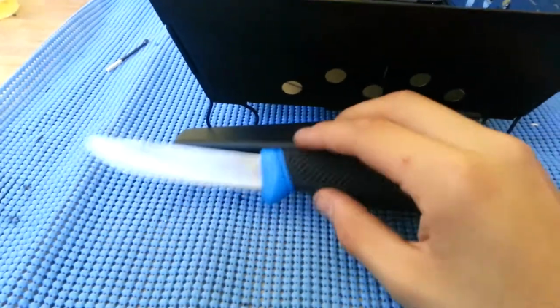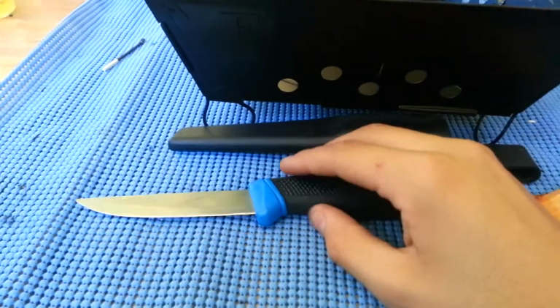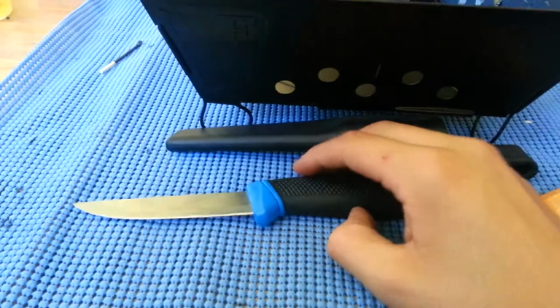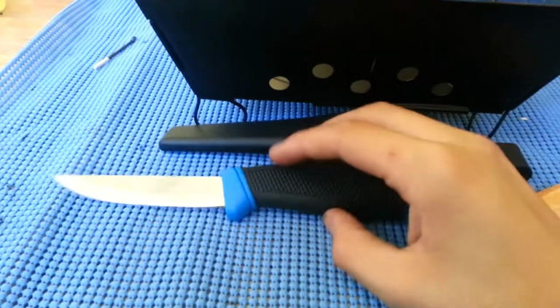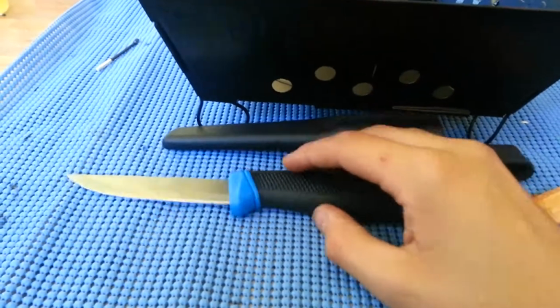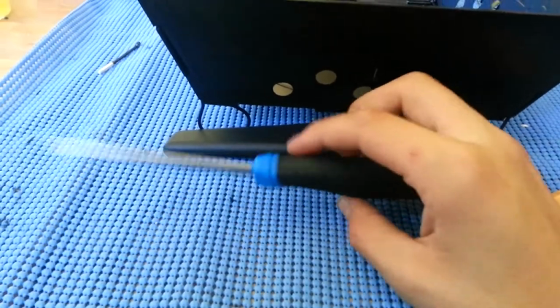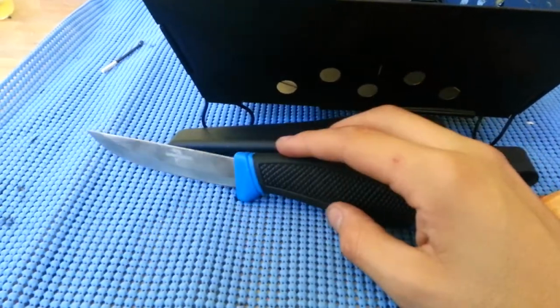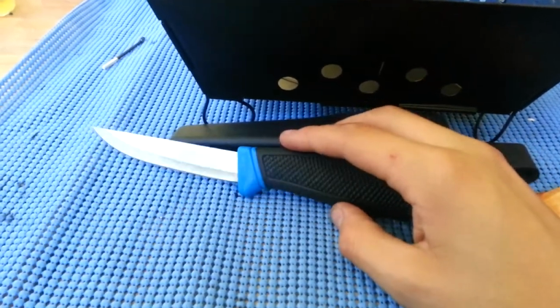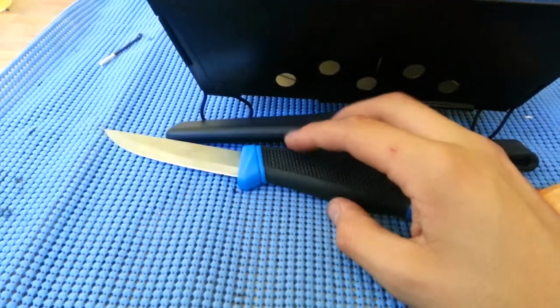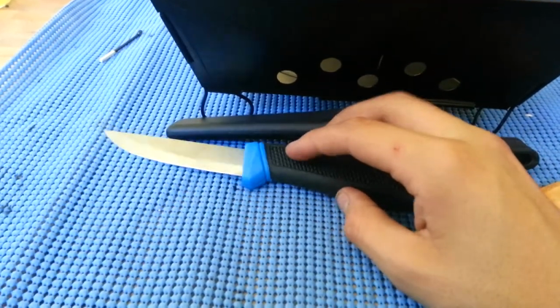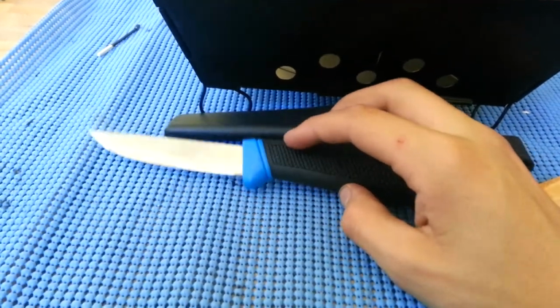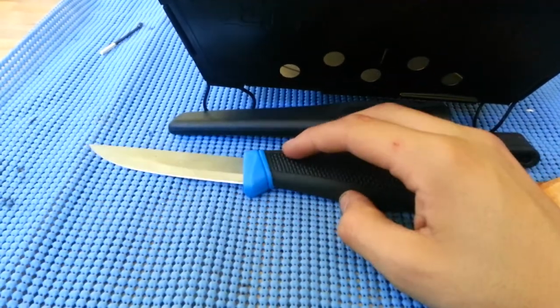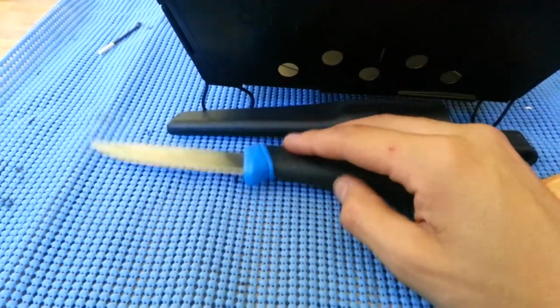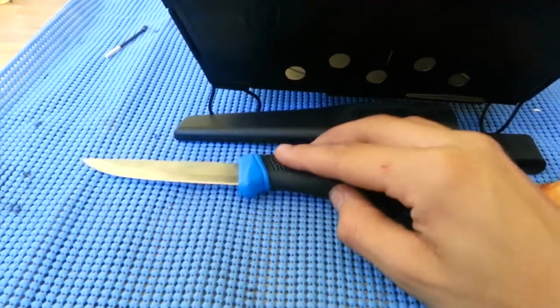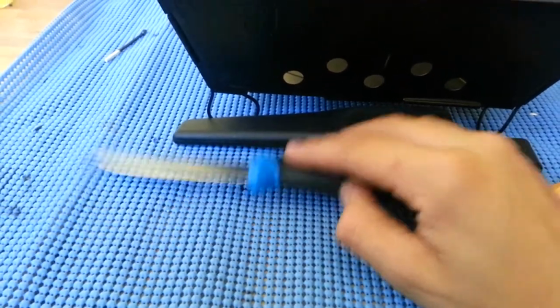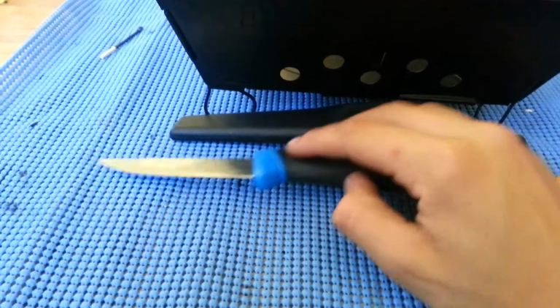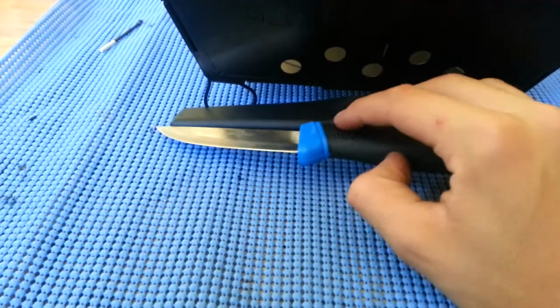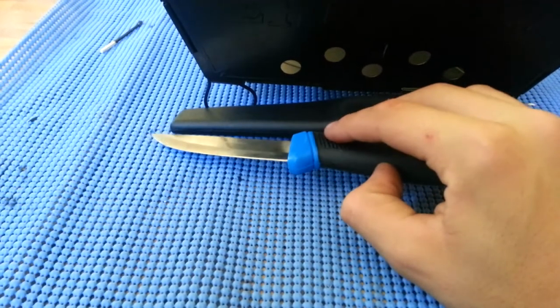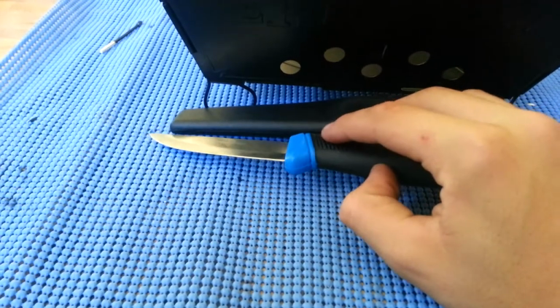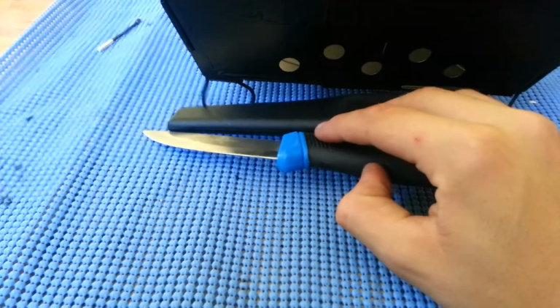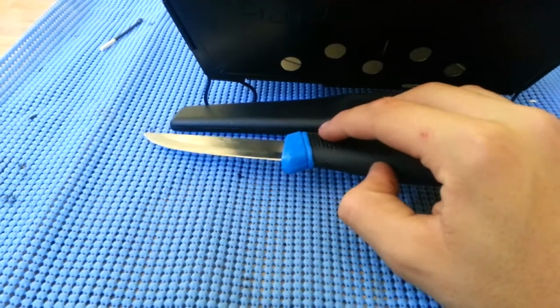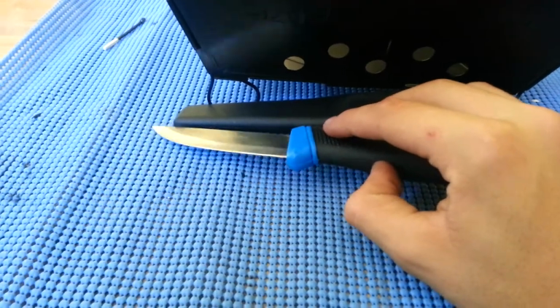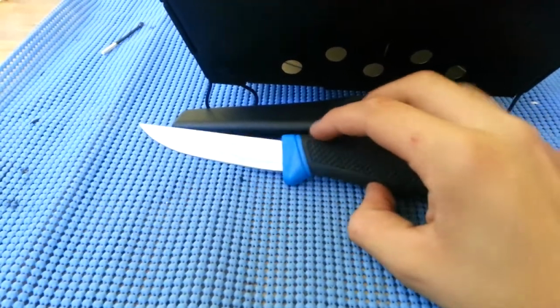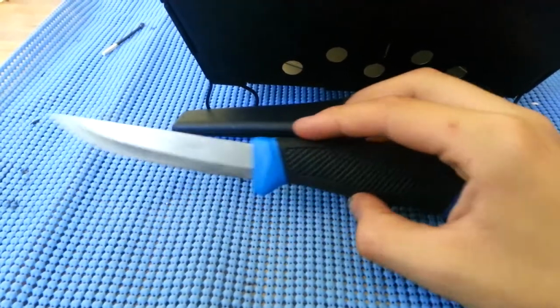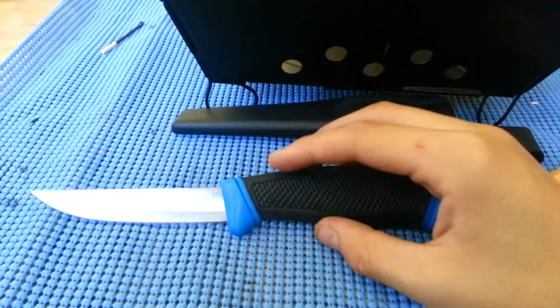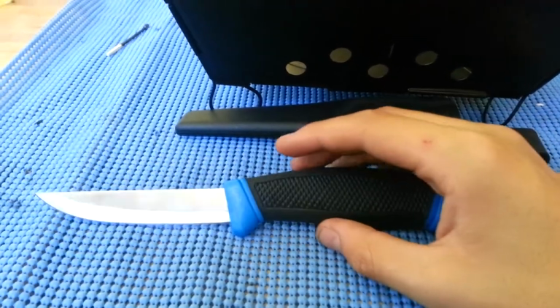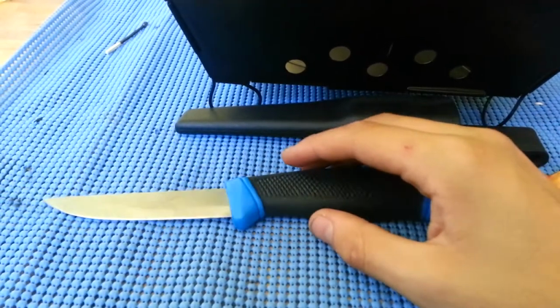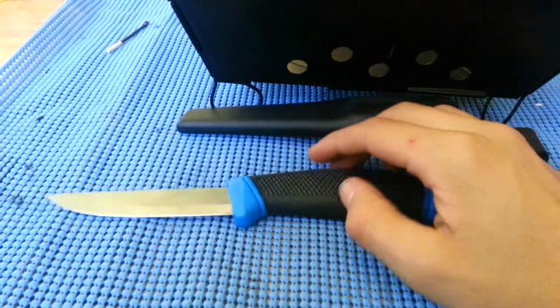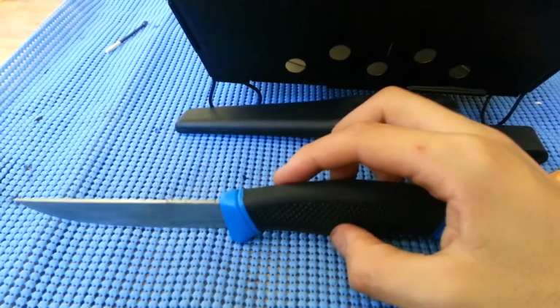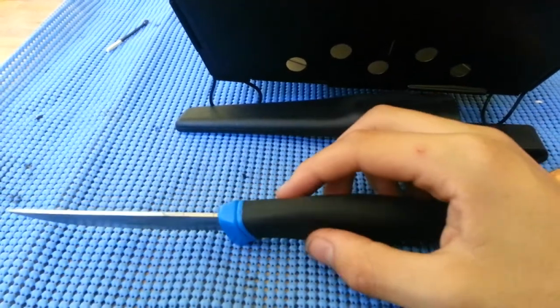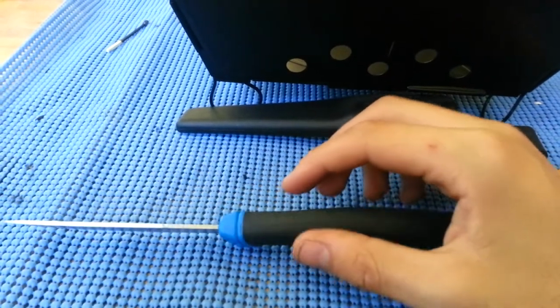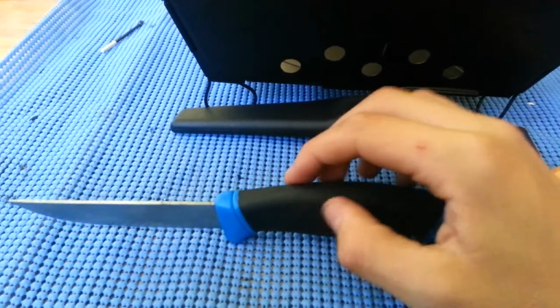I do sell these, or I plan to. I'm currently out of stock, but they're a great little knife — they're cheap. I sell them for $6.